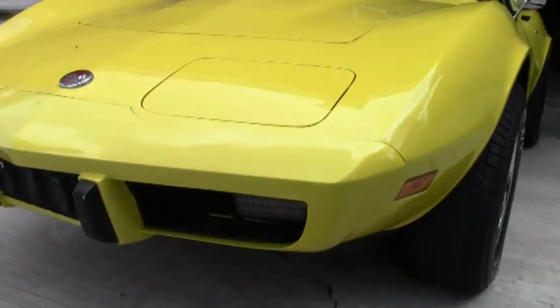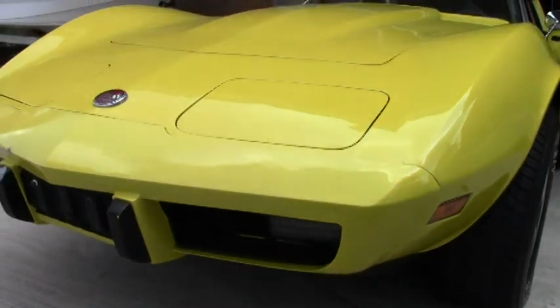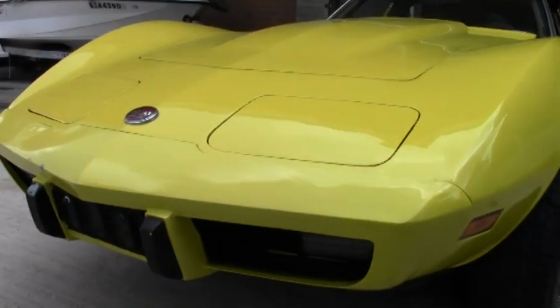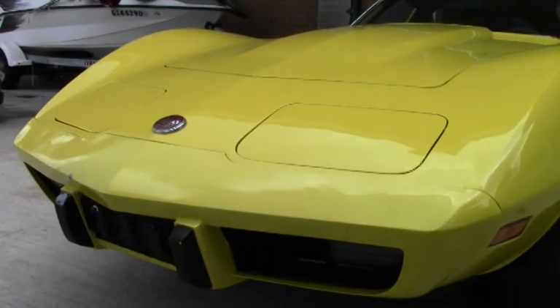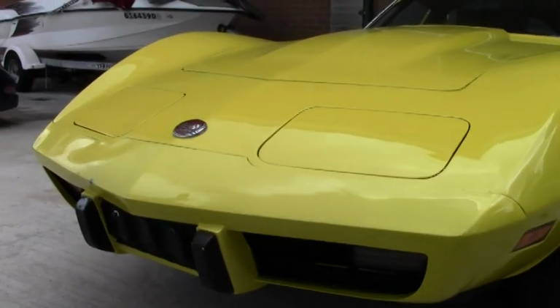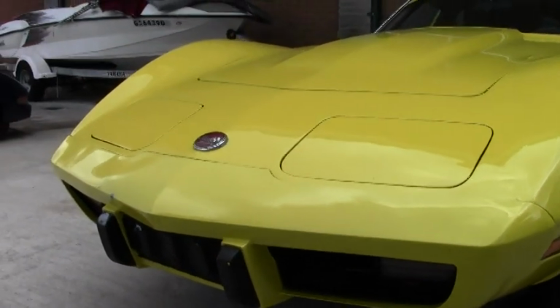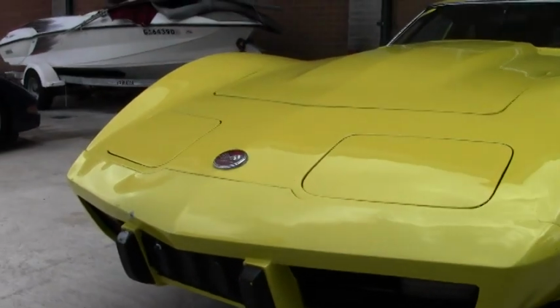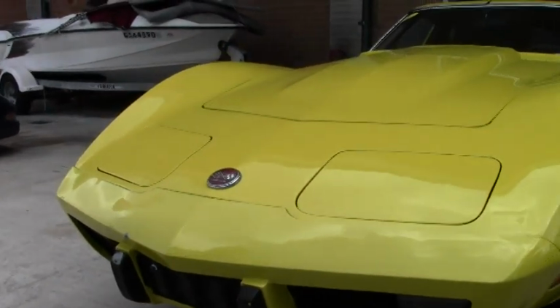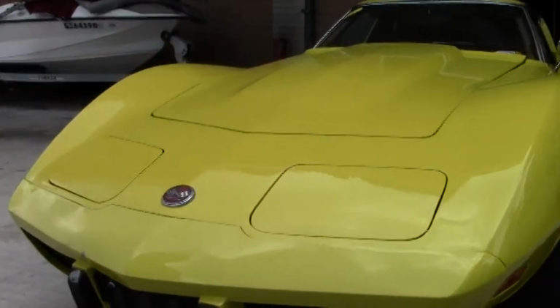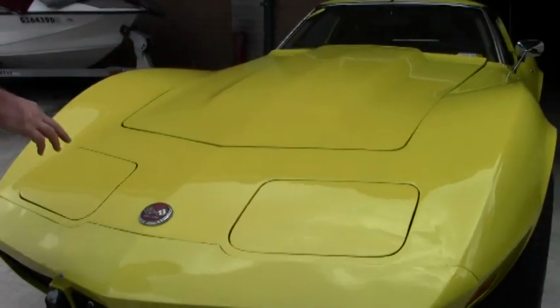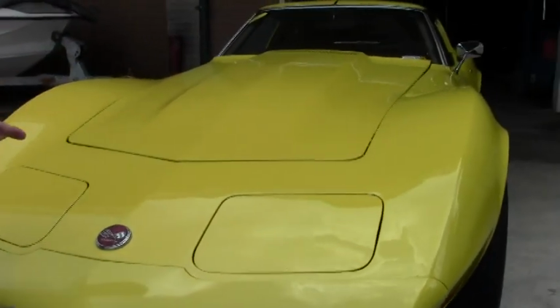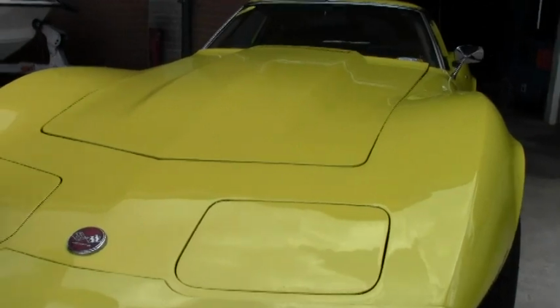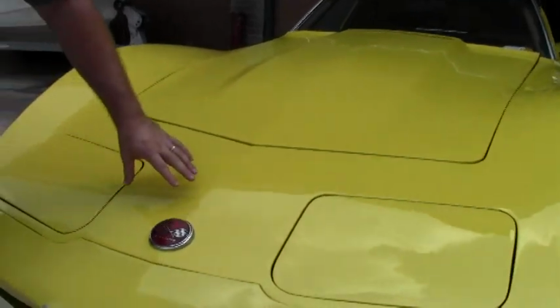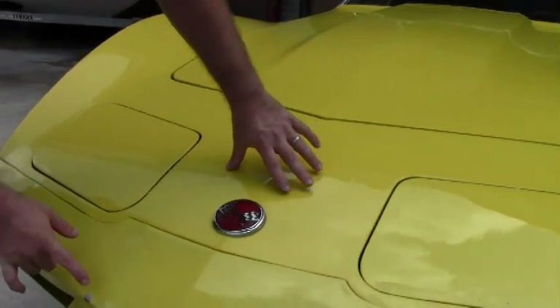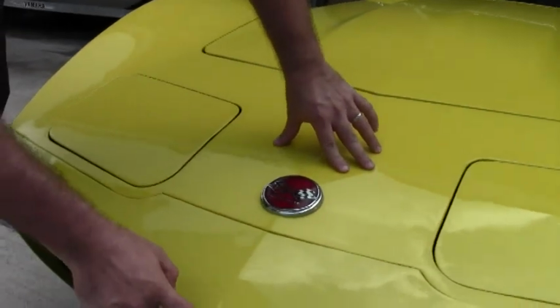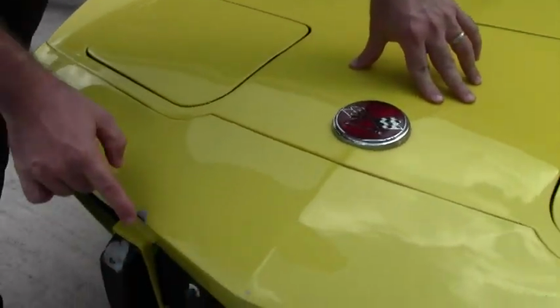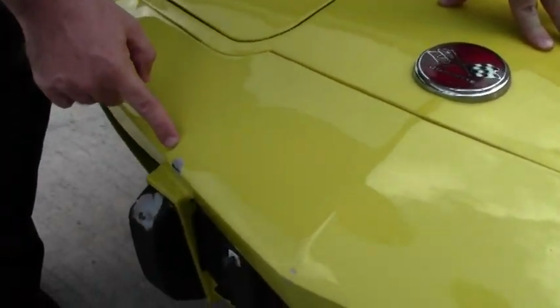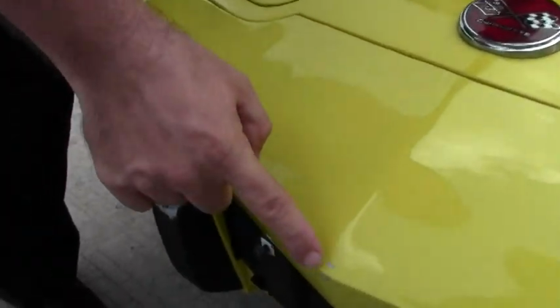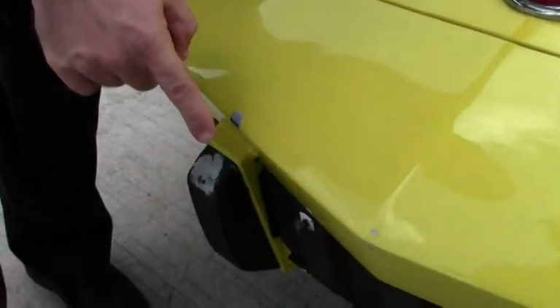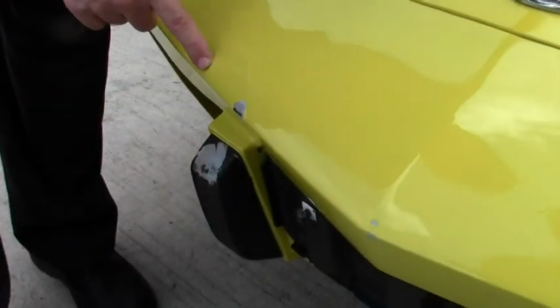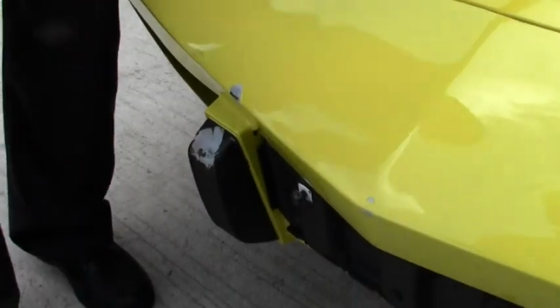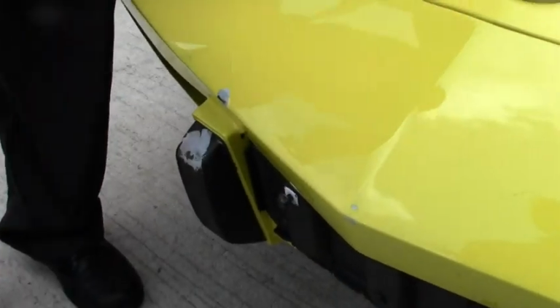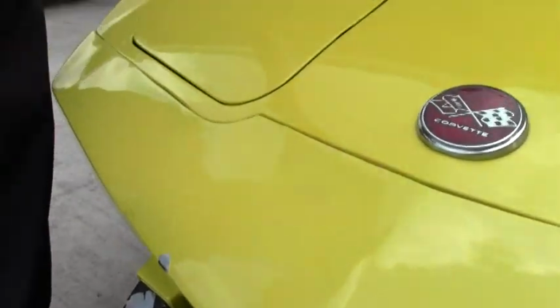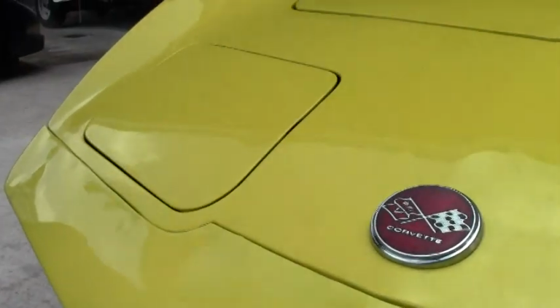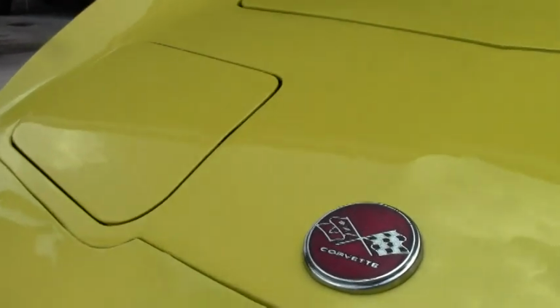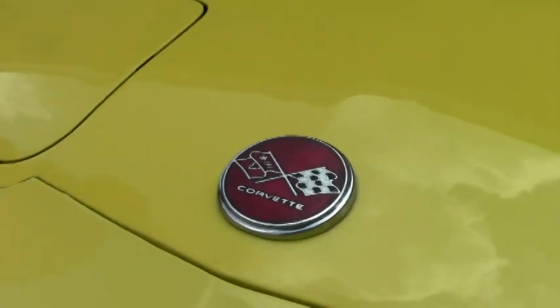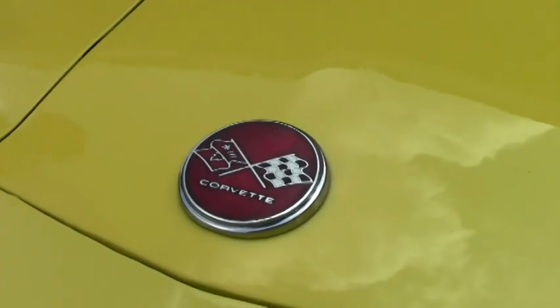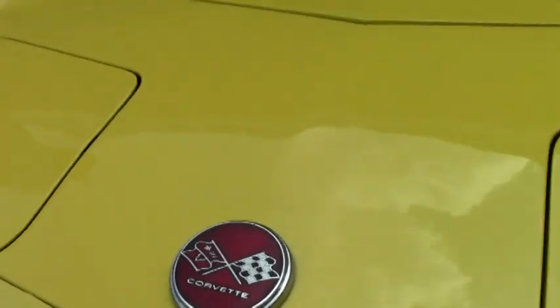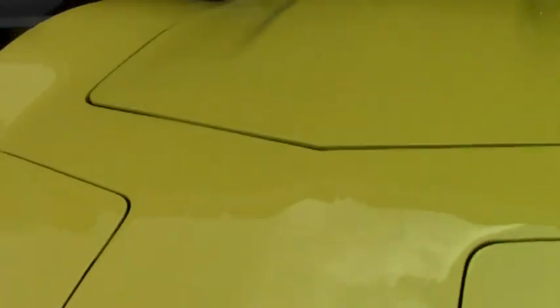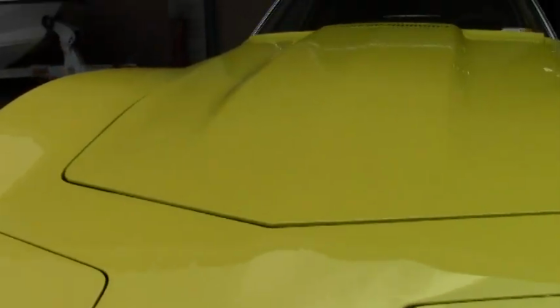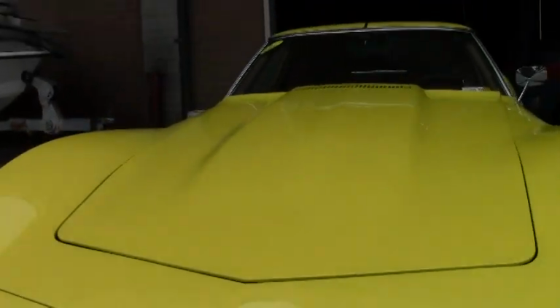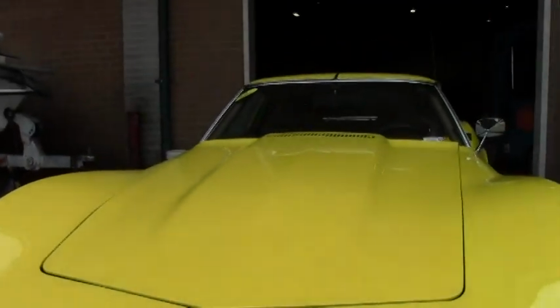Let's look at condition first. Beautiful yellow paint. I do want to point out that in '75s we do have a couple of blemishes in the front, but the paint I would call overall in very good shape.